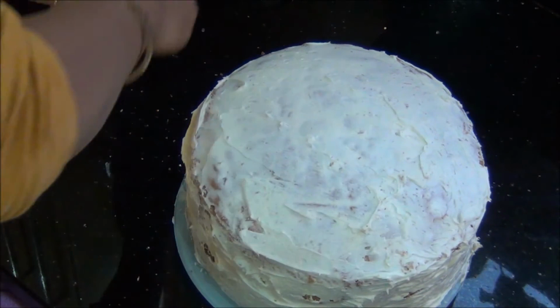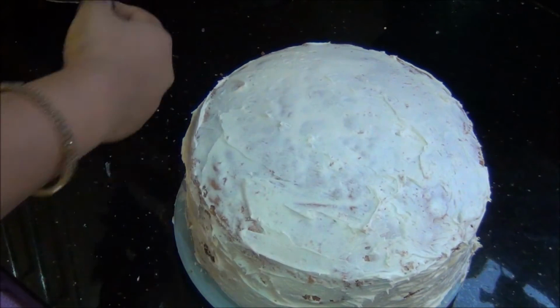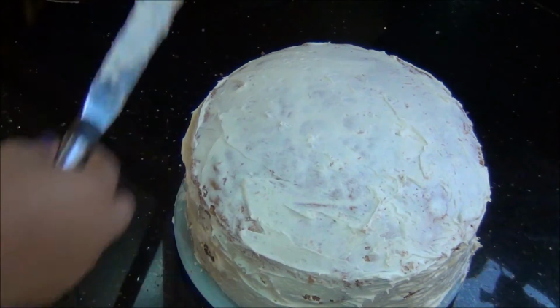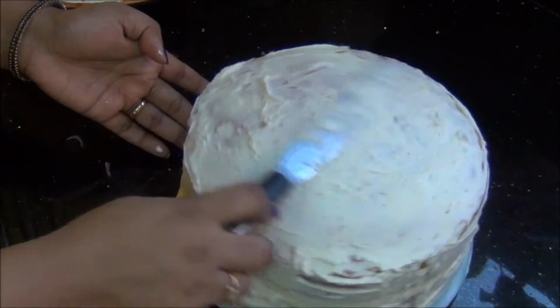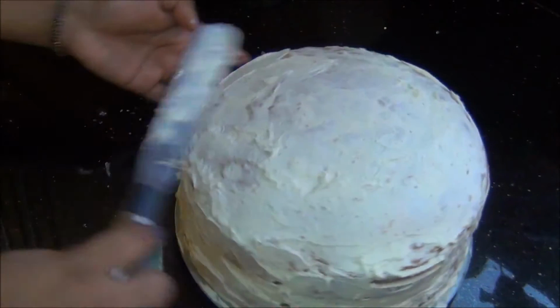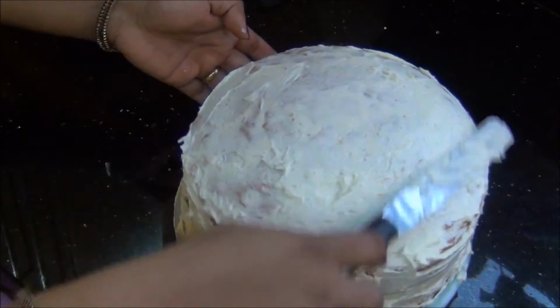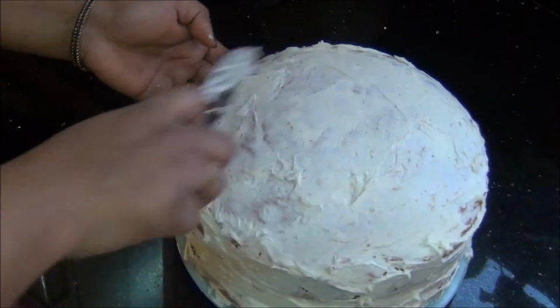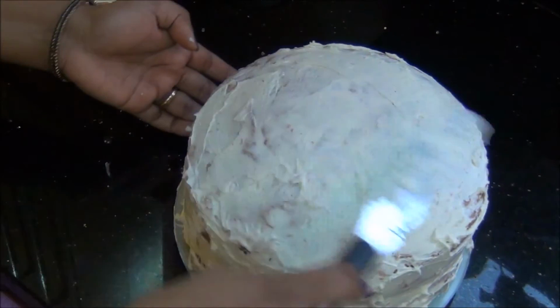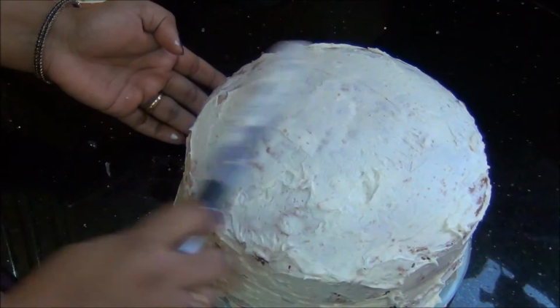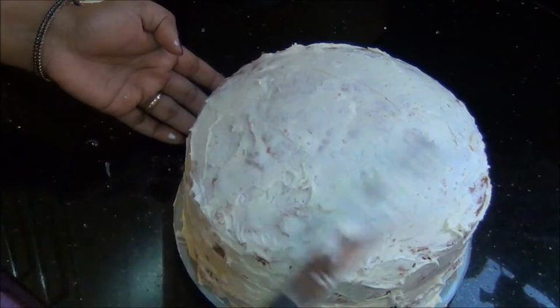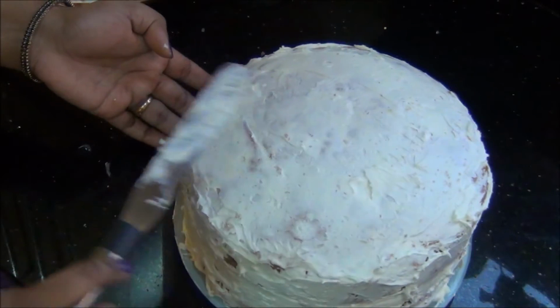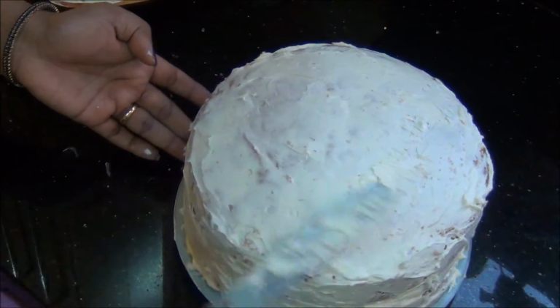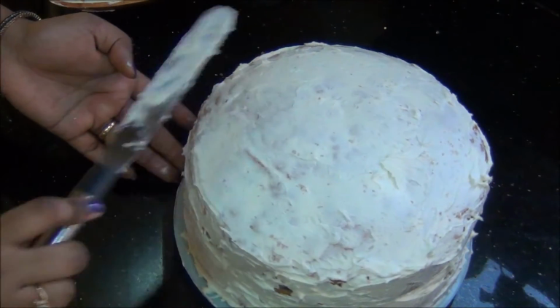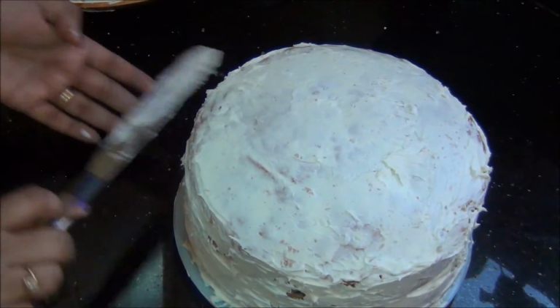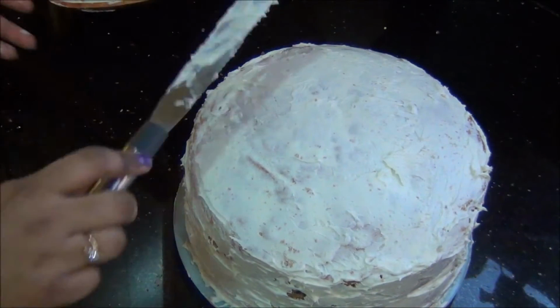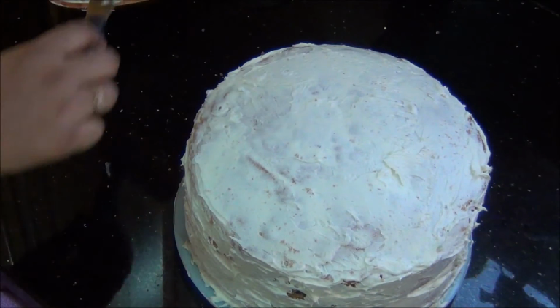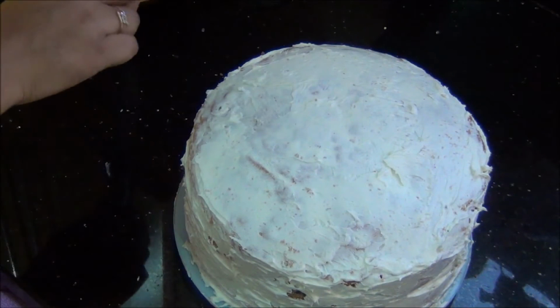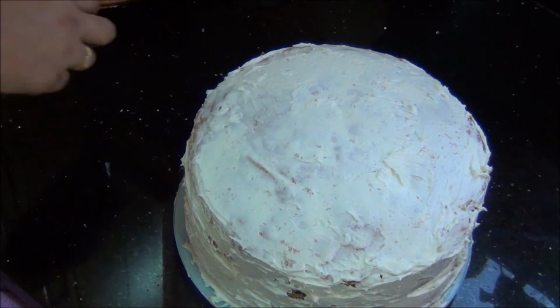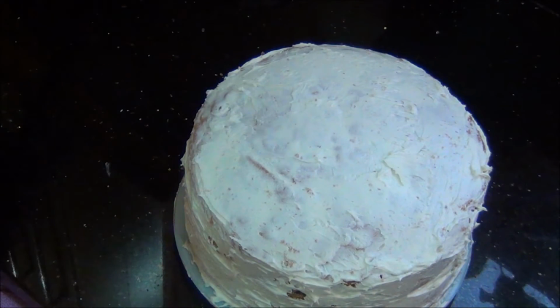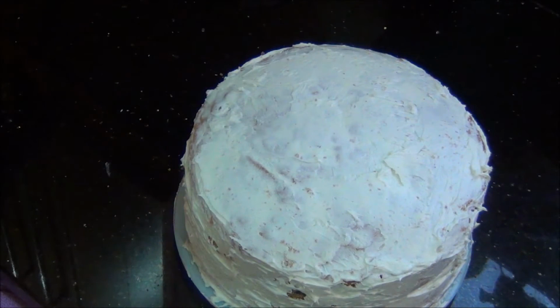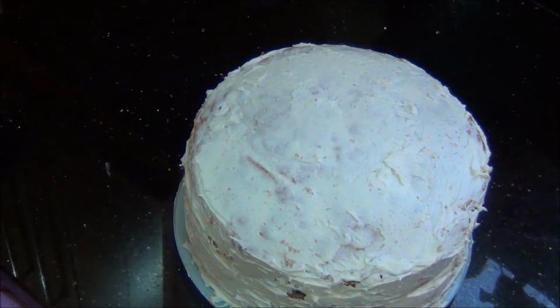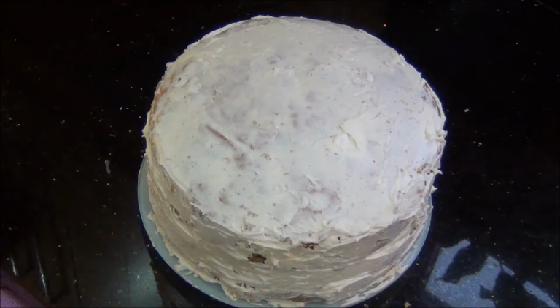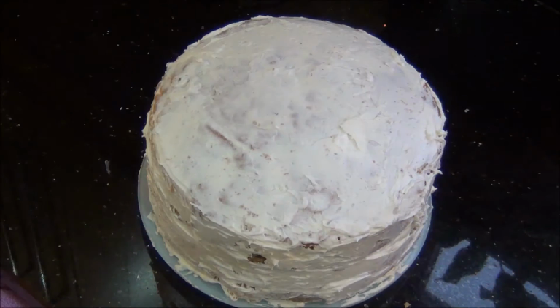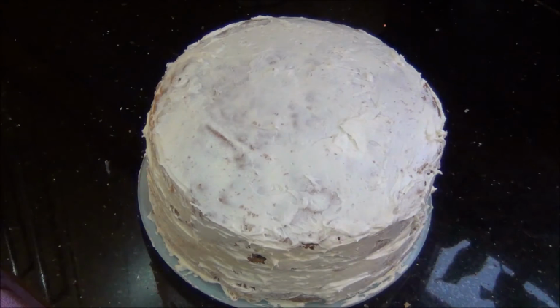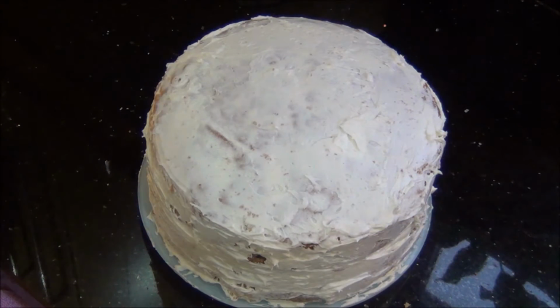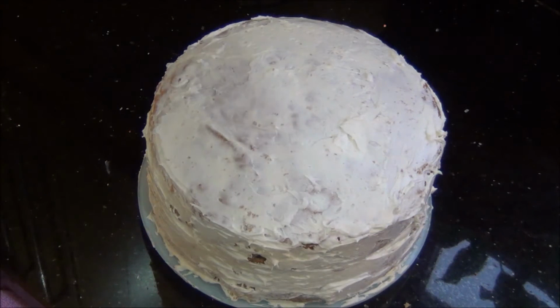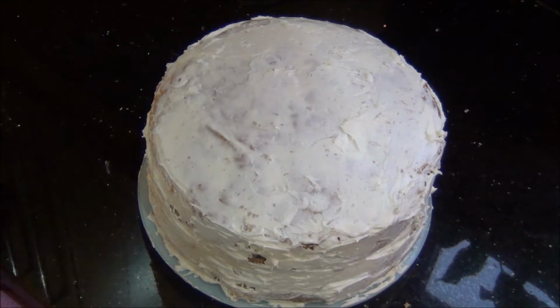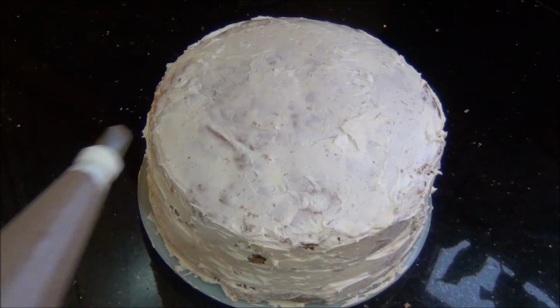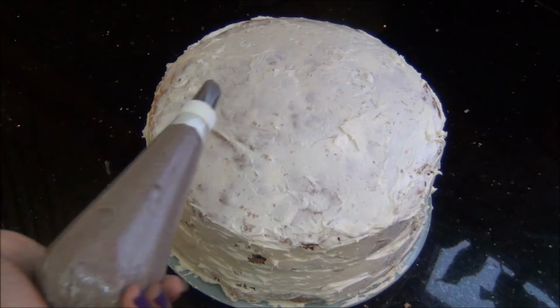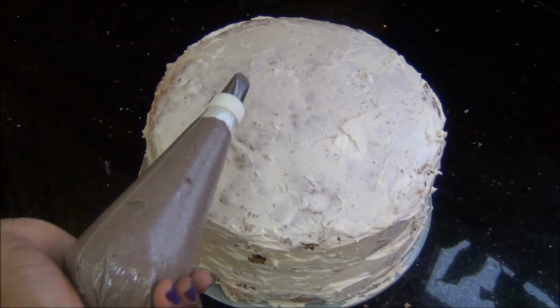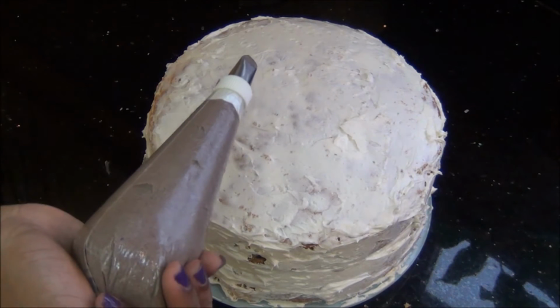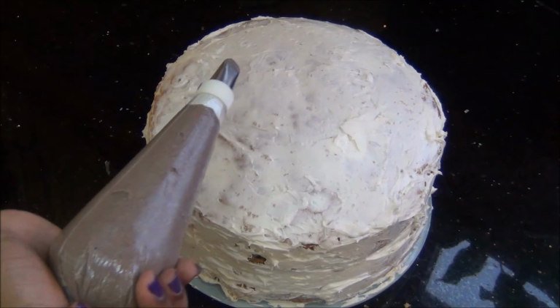I am just giving a thin layer of buttercream. If you want, you can use a very thick layer because we are going to put more cream on top, so it will be more creamy if this layer is very thick.